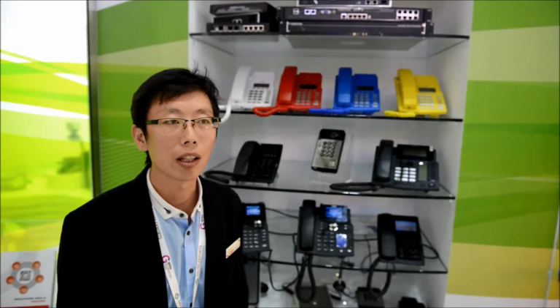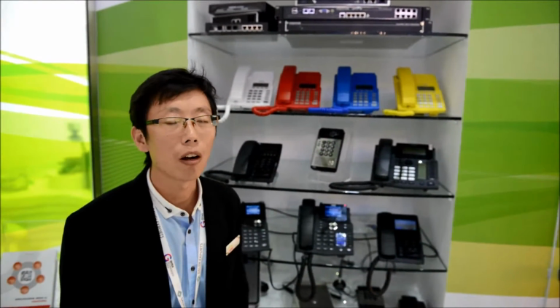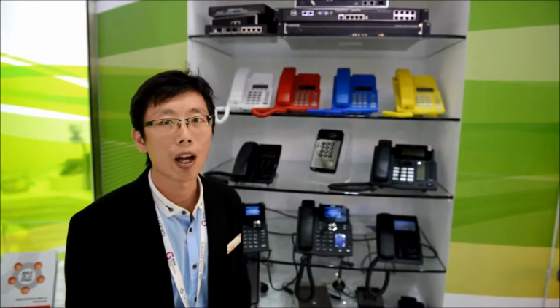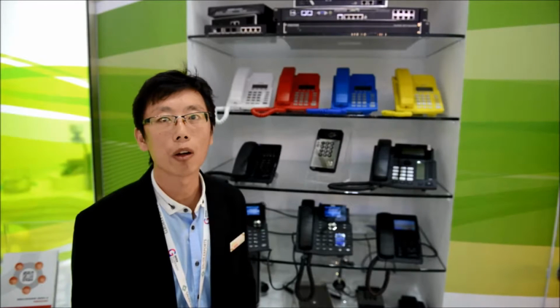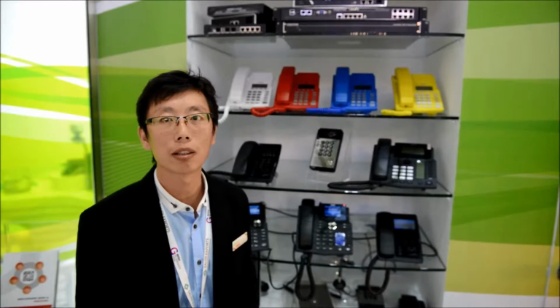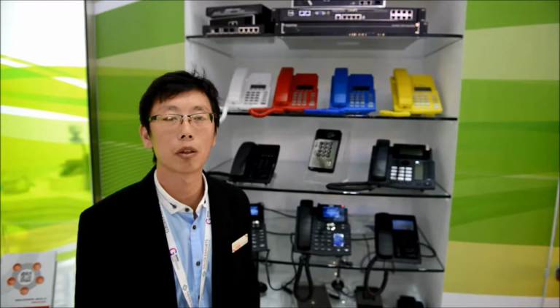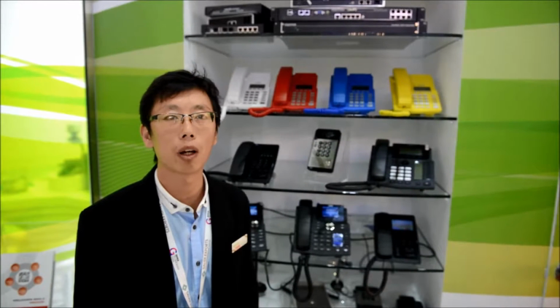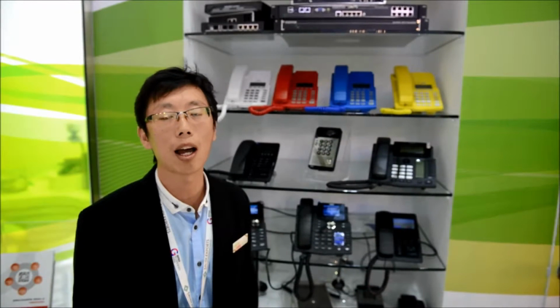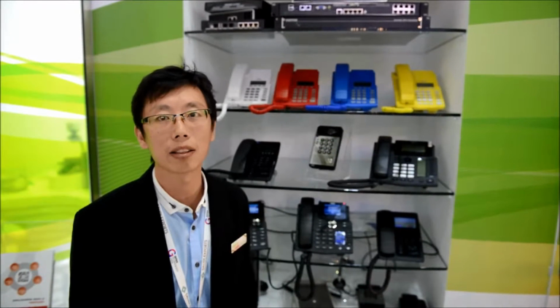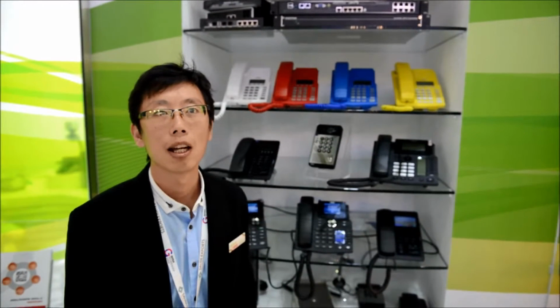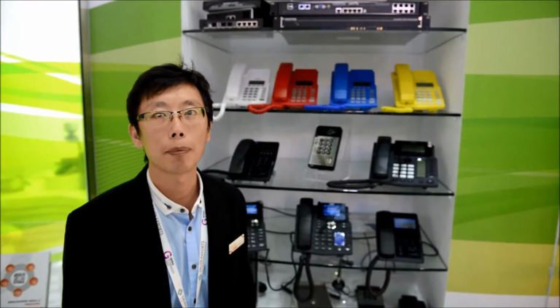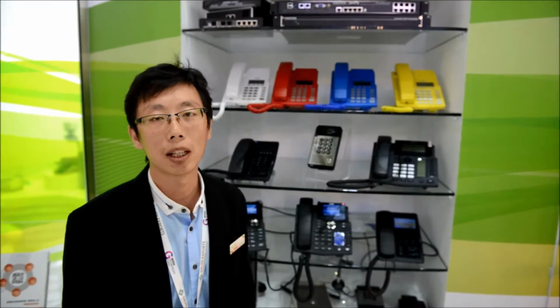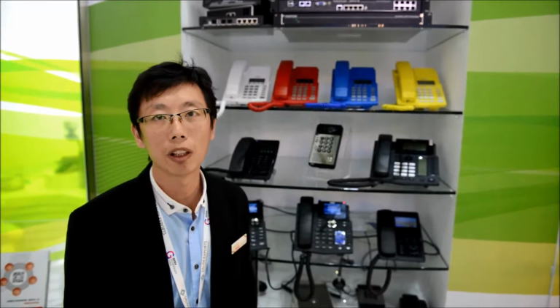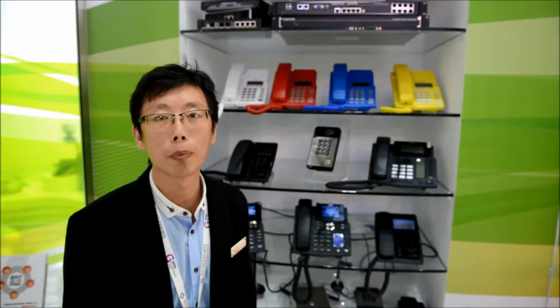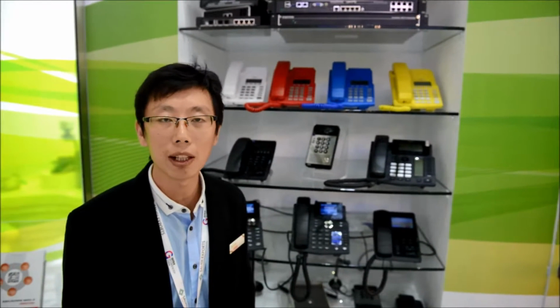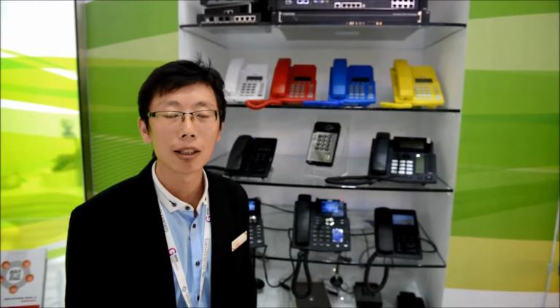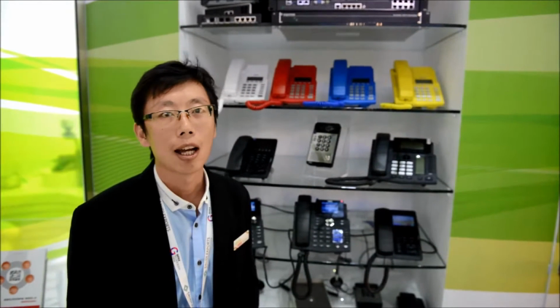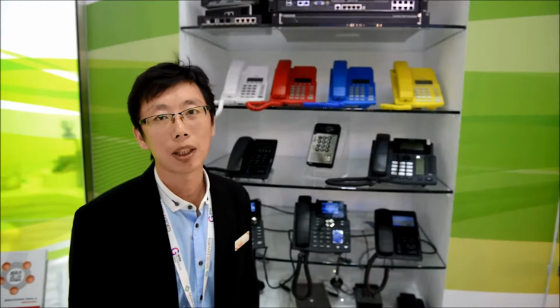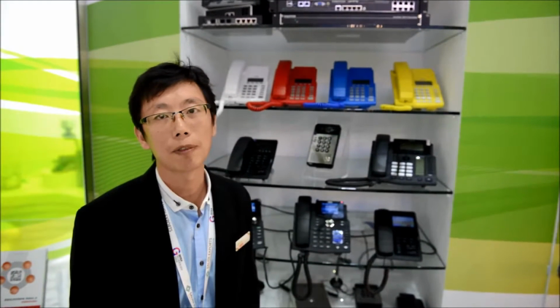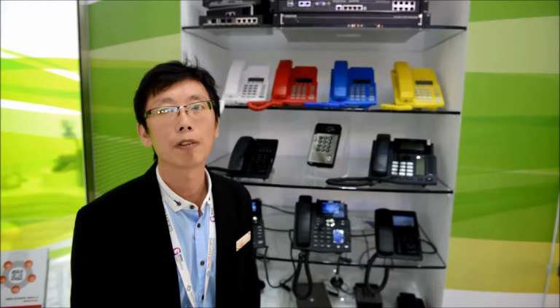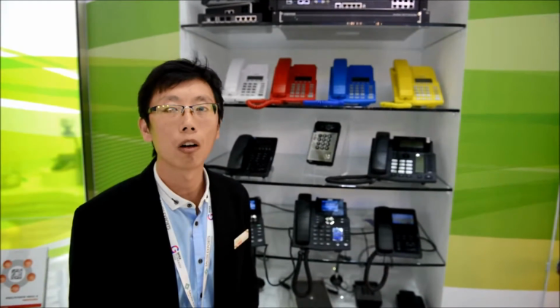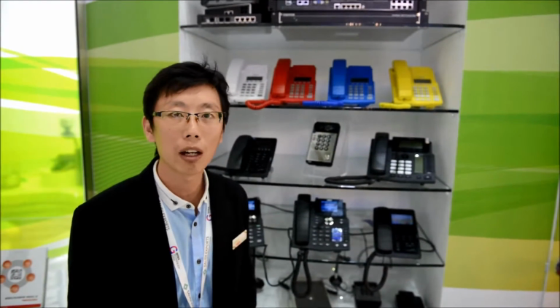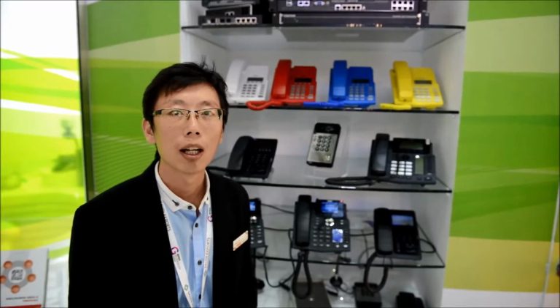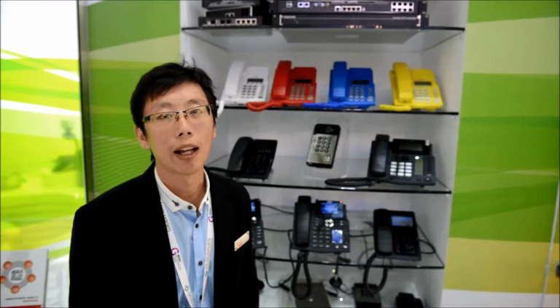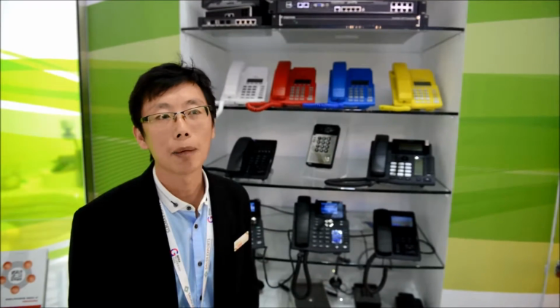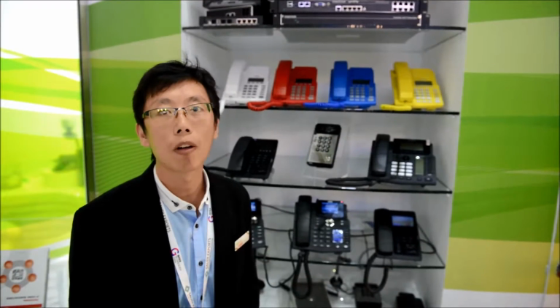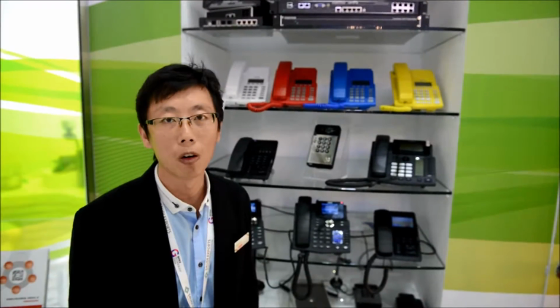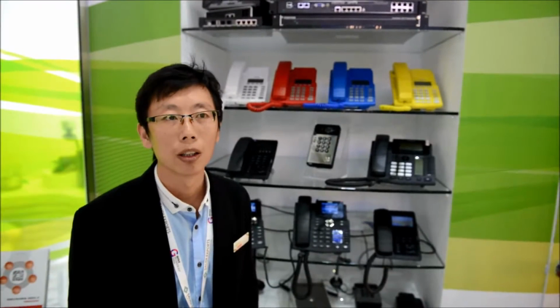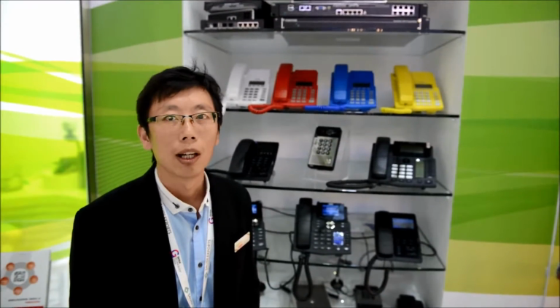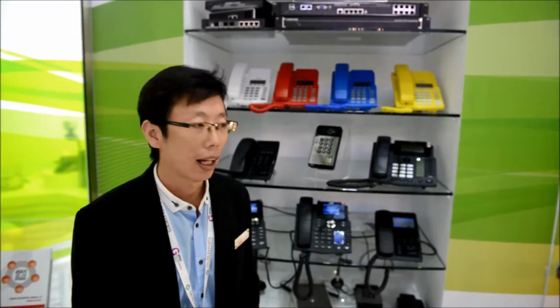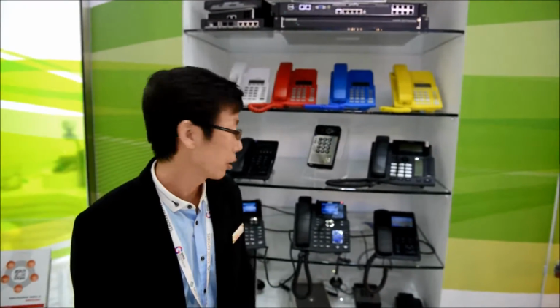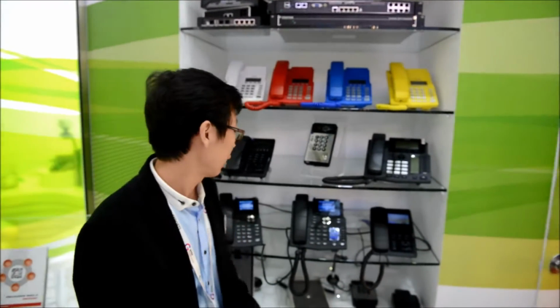Right now, Fanvil has three product lines: IP Telephony for Business, IP Telephony for Hotels, and IP Doorbells.